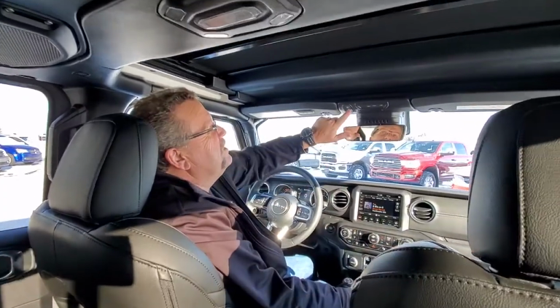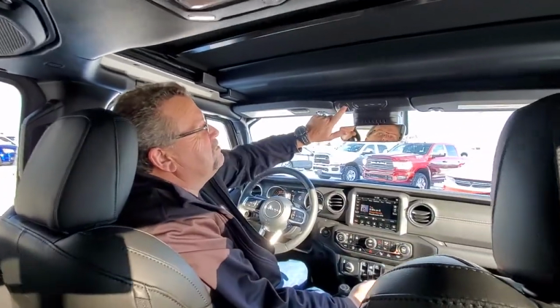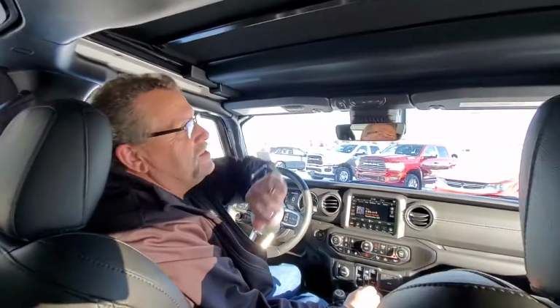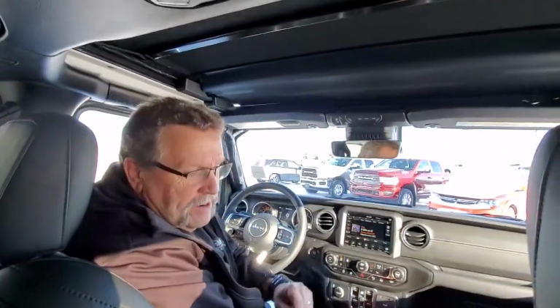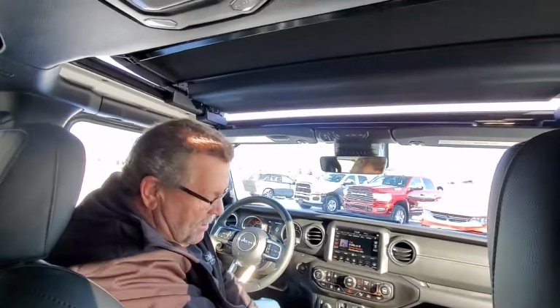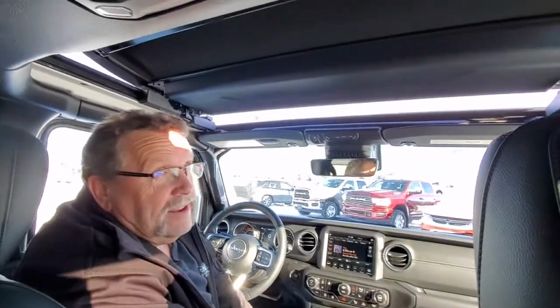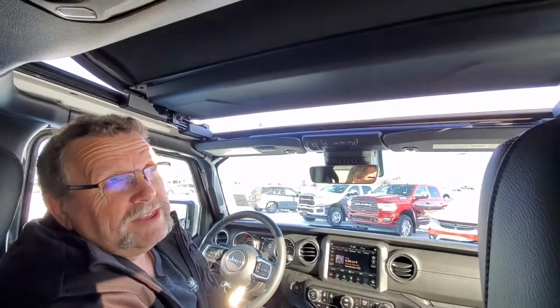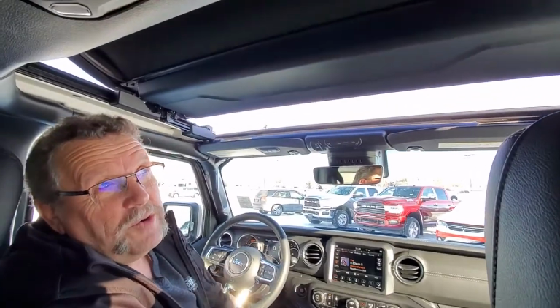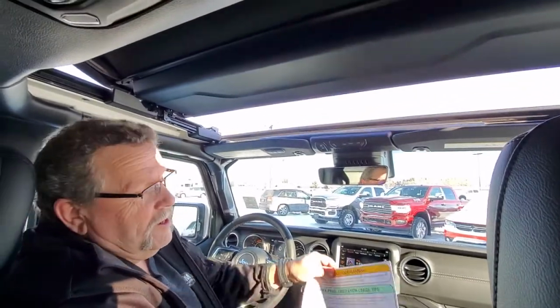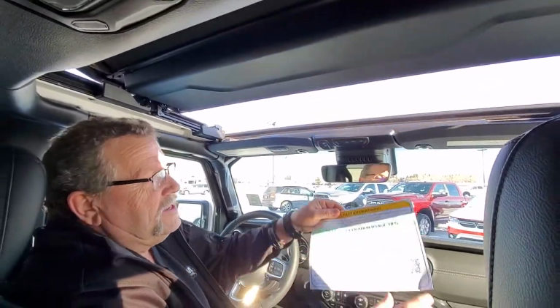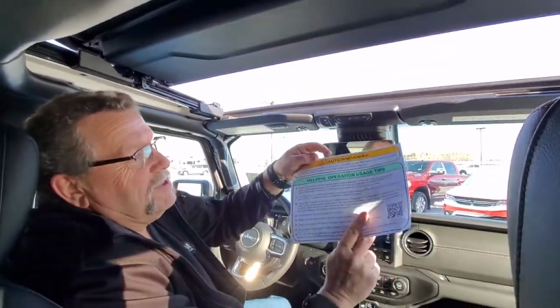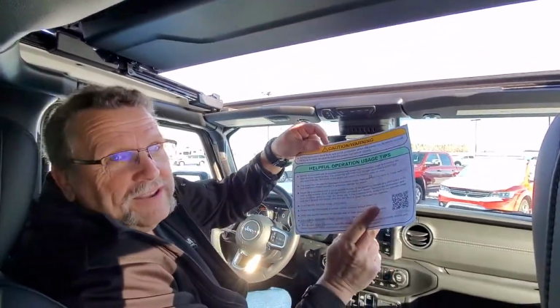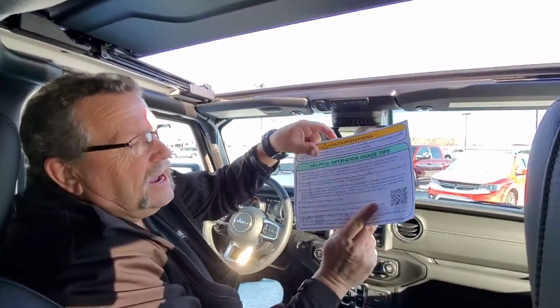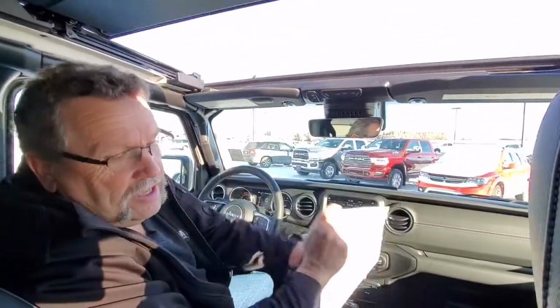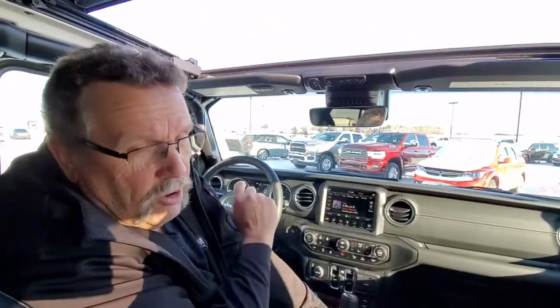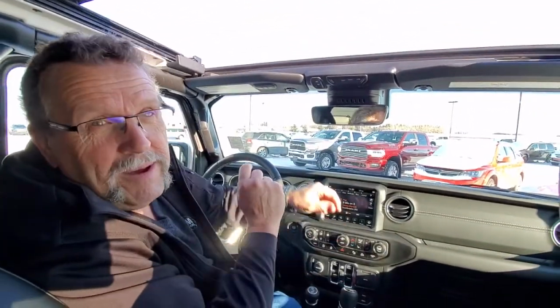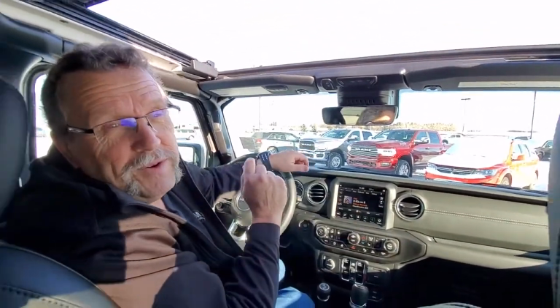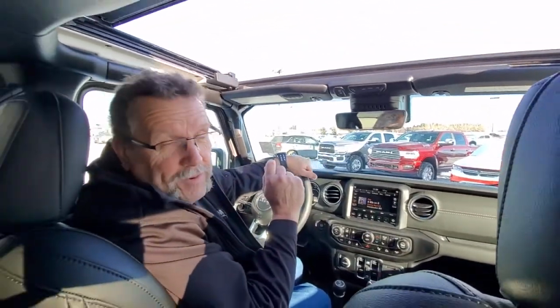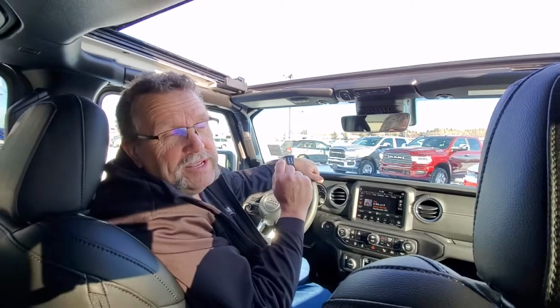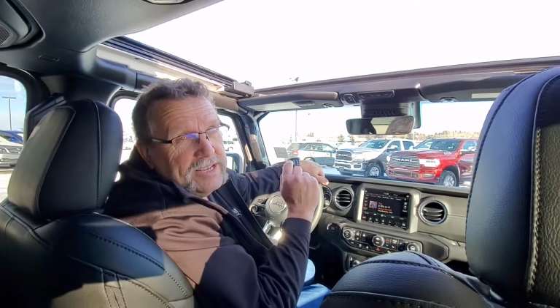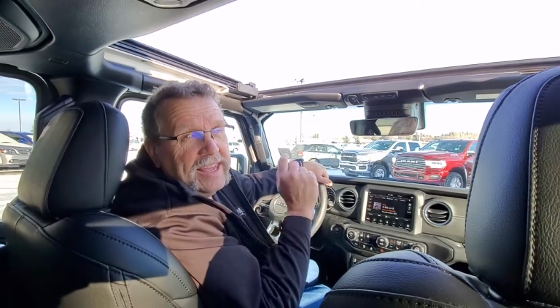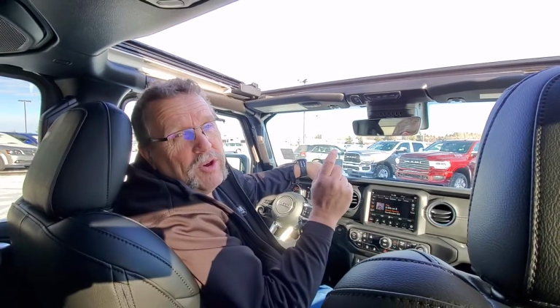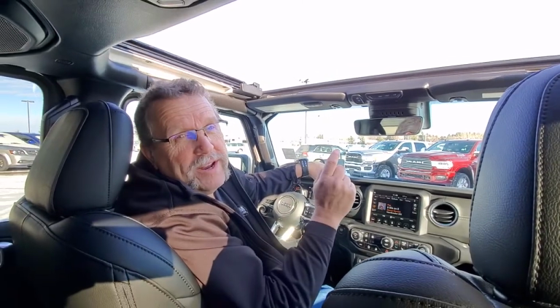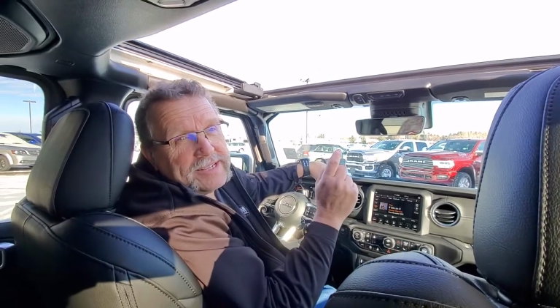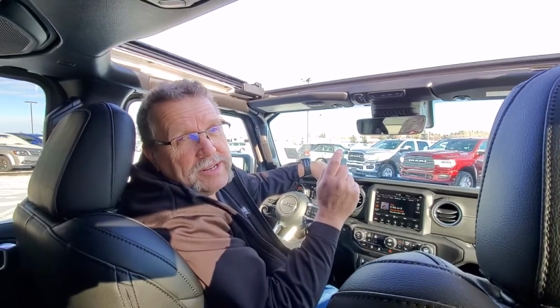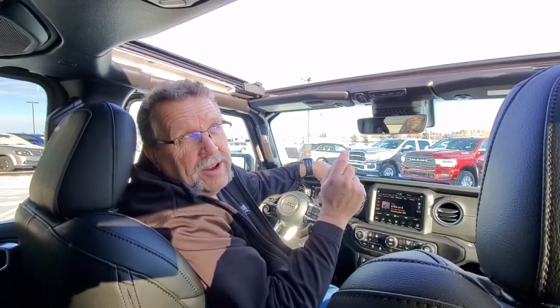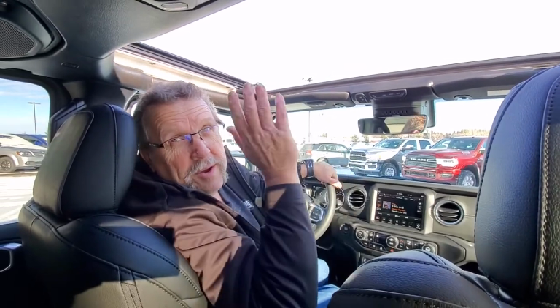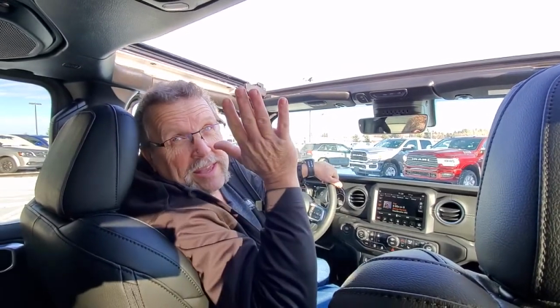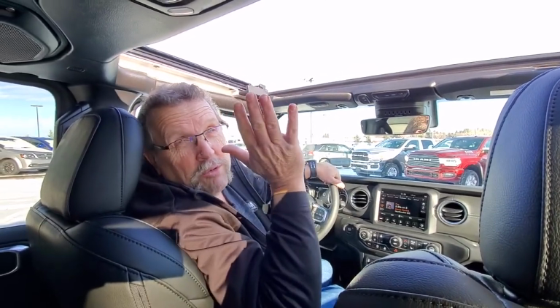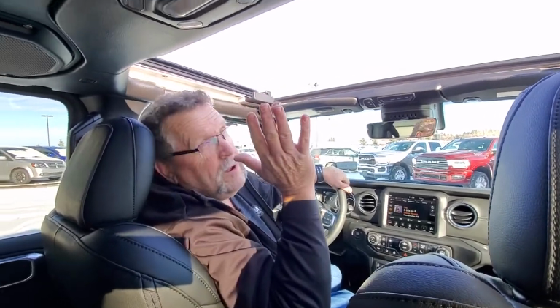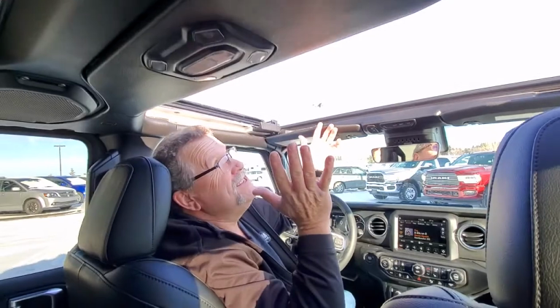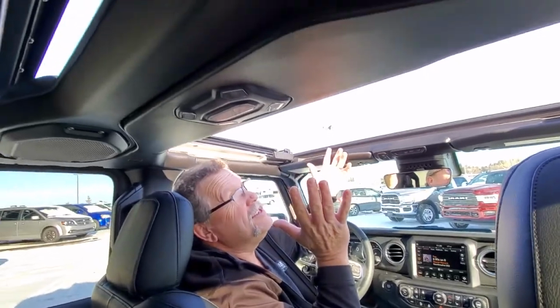So all you got to do is push this little button. Now with this going open, it does come with a little safety guide. You can't open it at minus 4 degrees Celsius and you can't be going over 96 kilometers an hour. You get this whole roof open up like this — it's awesome.